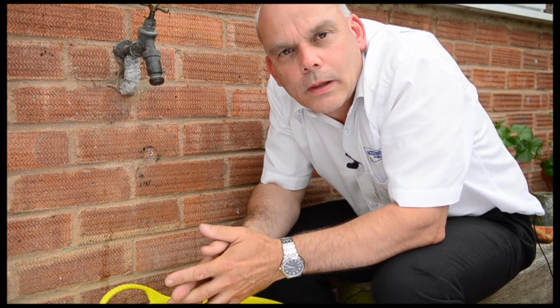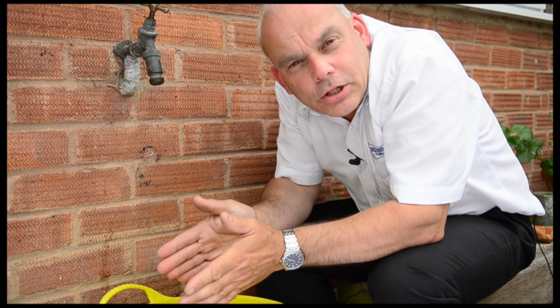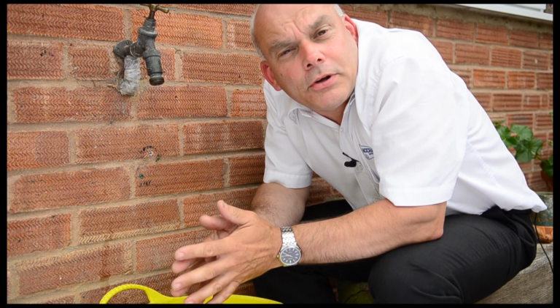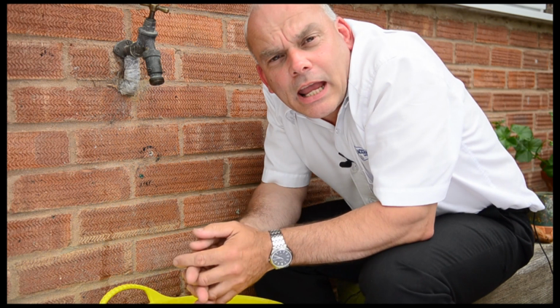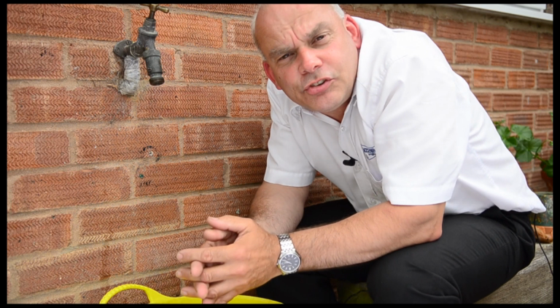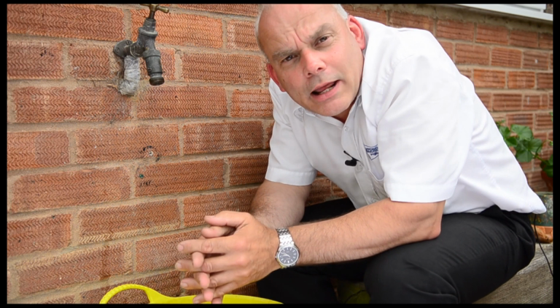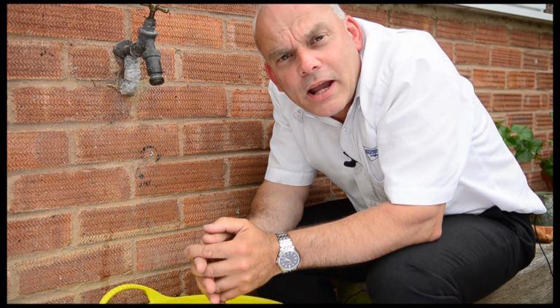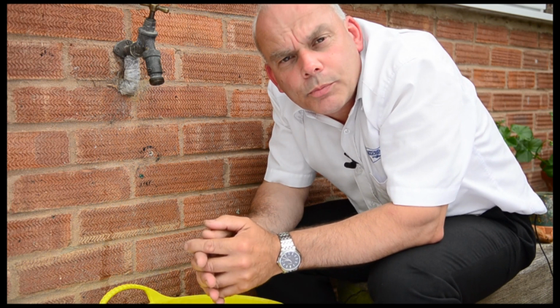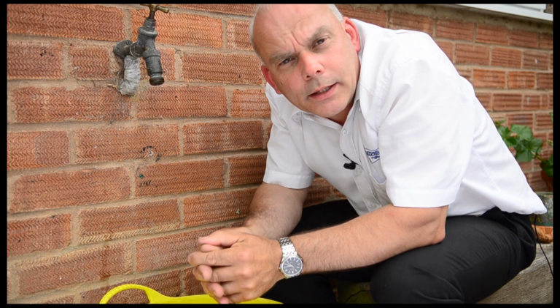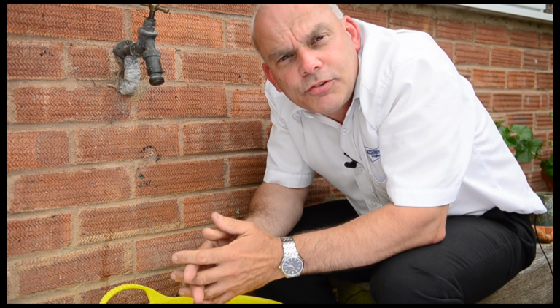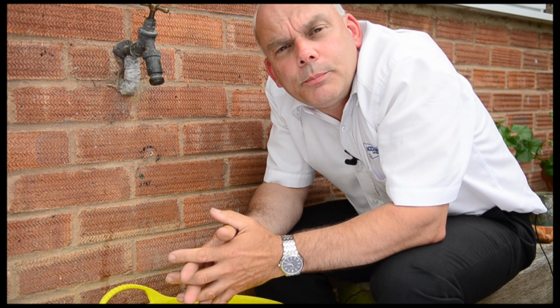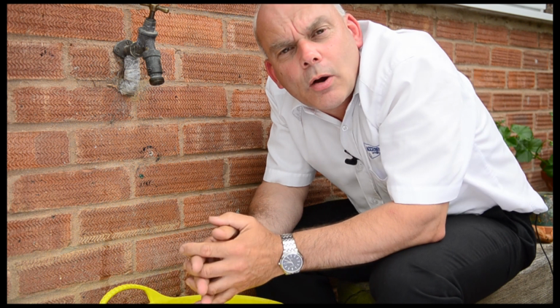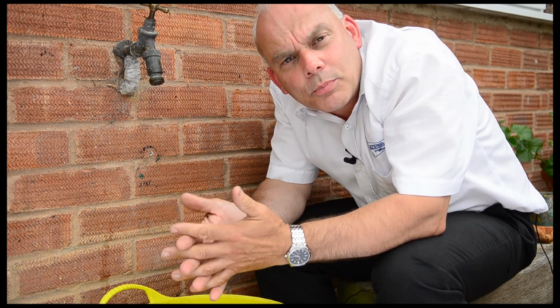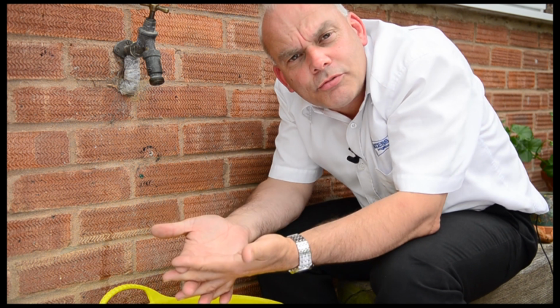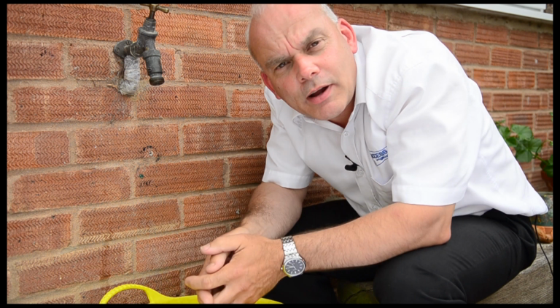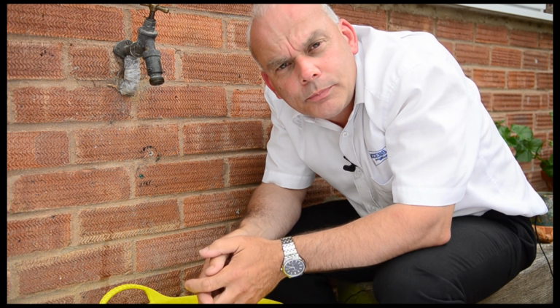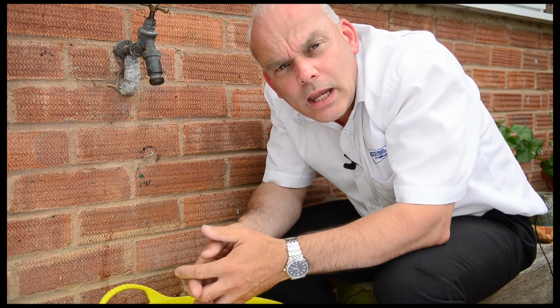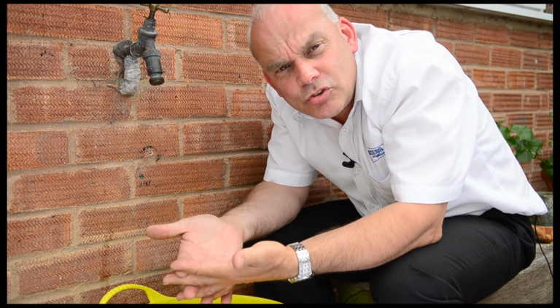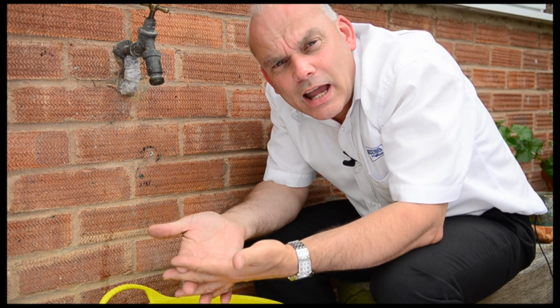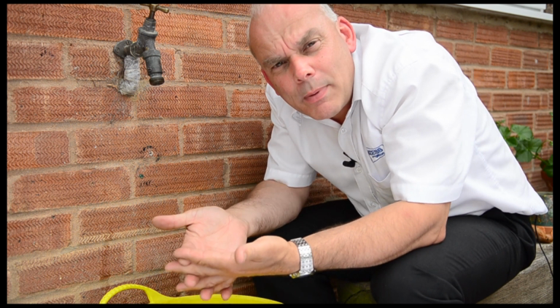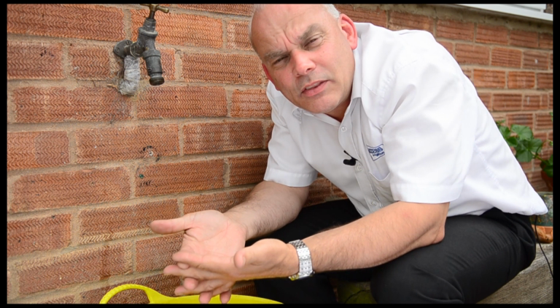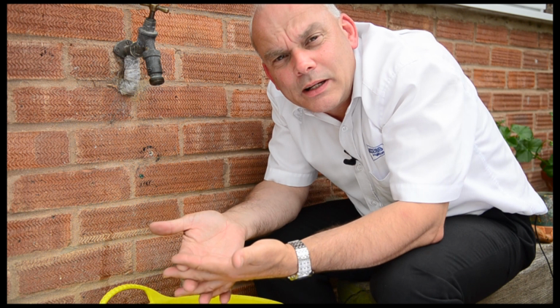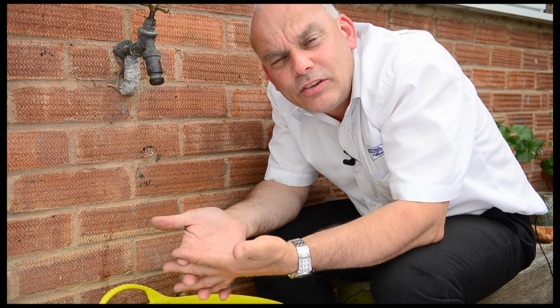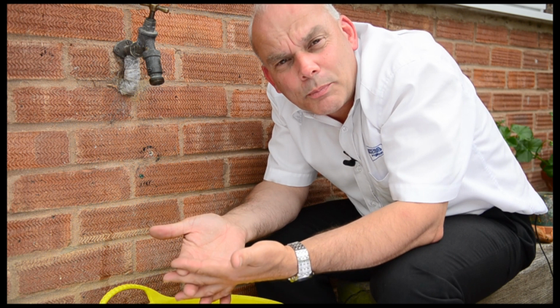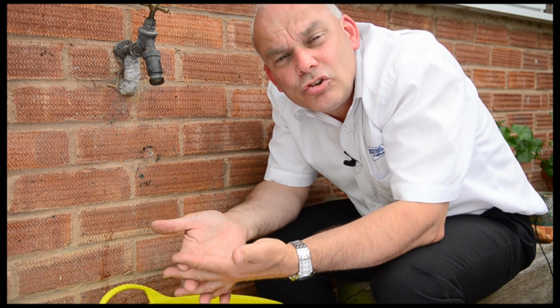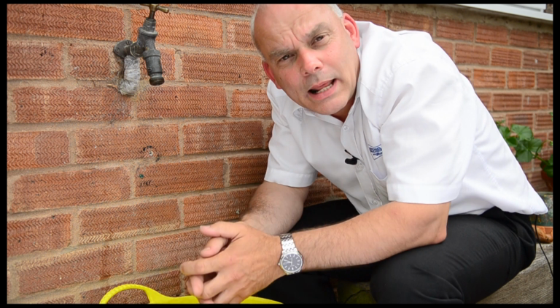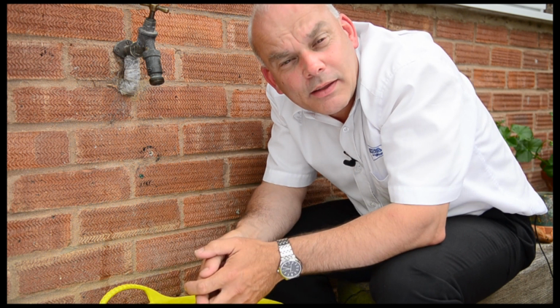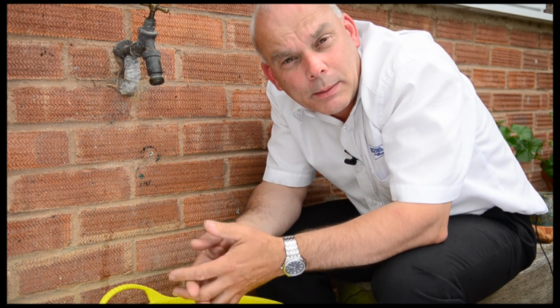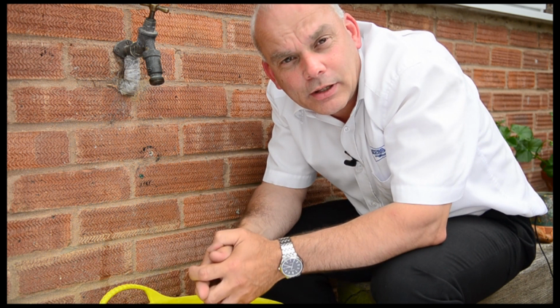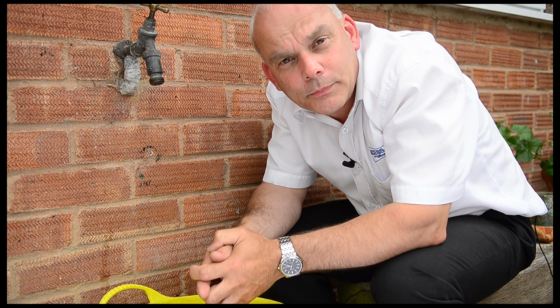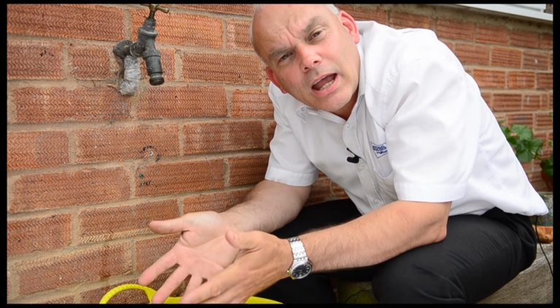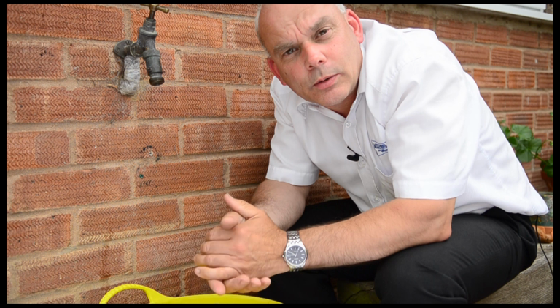If you're going to run an irrigation system directly off the mains water supply, it's vitally important you know how much pressure and flow is available. If you don't check this out, it may be that your sprinklers, instead of spraying, just dribble out and that could be embarrassing. So how do we do it?